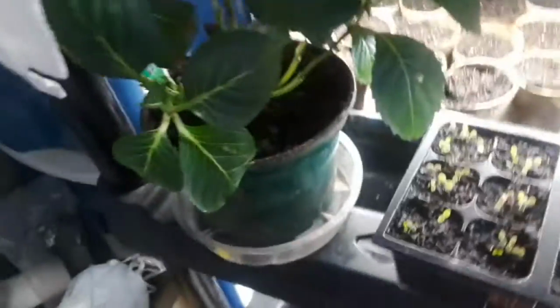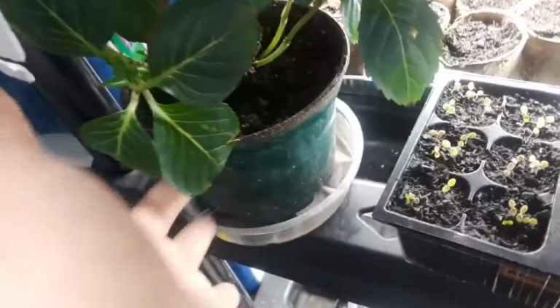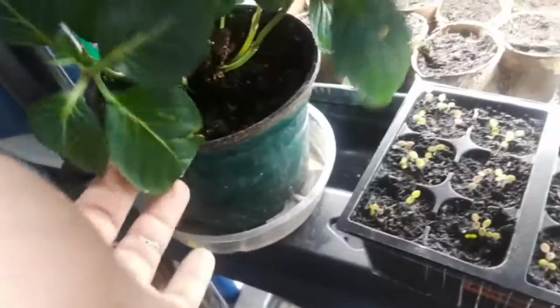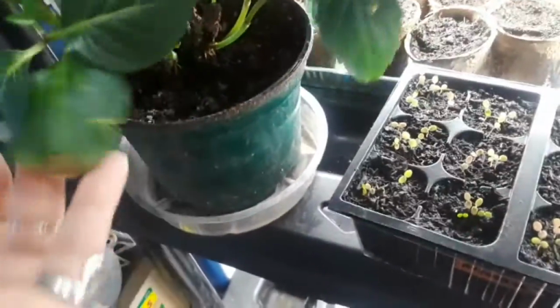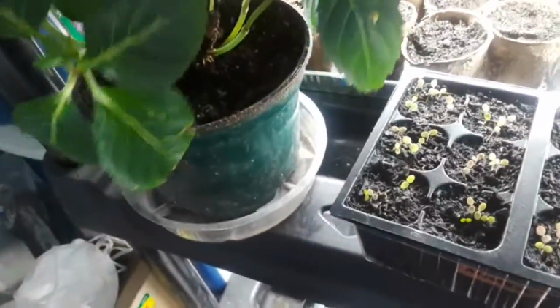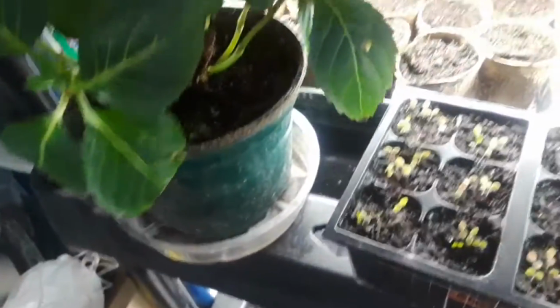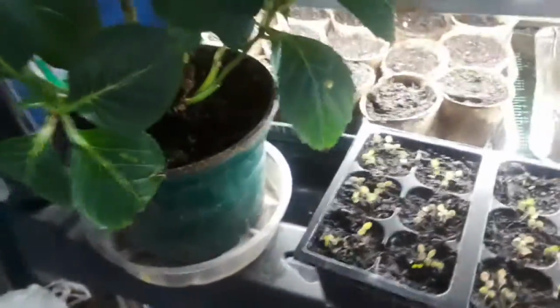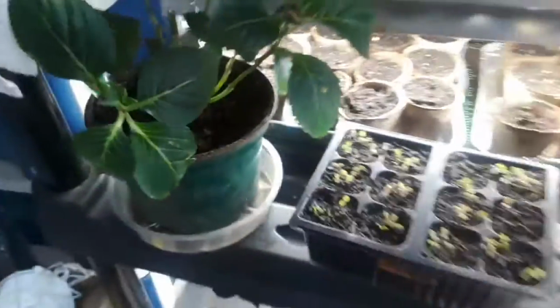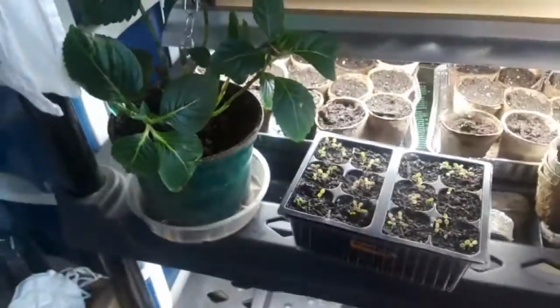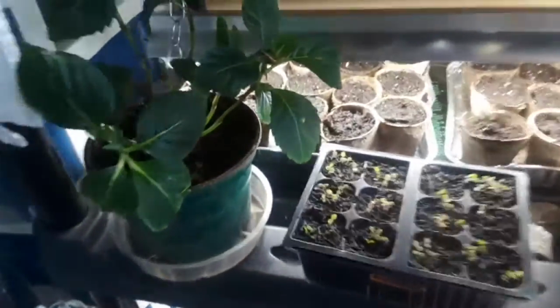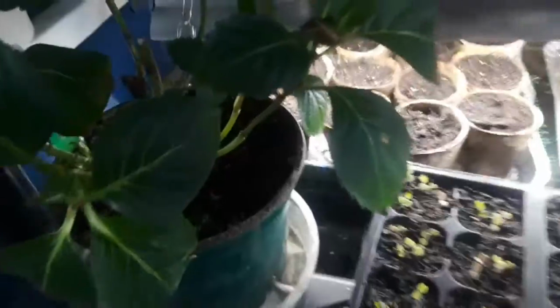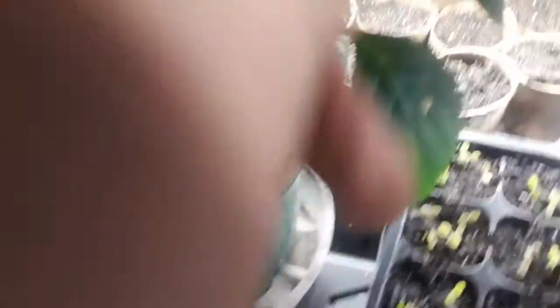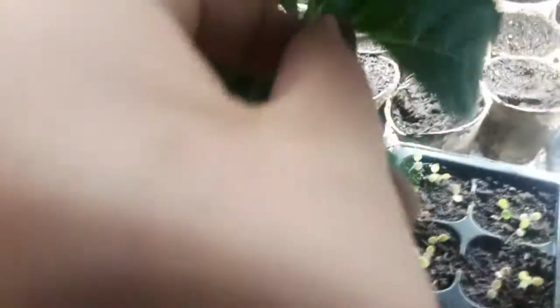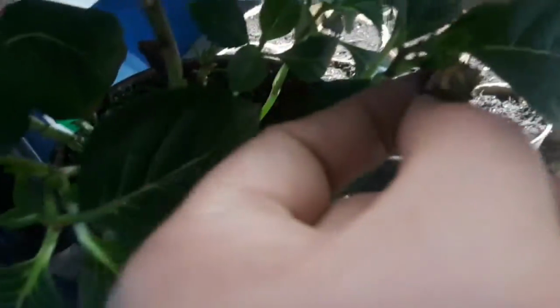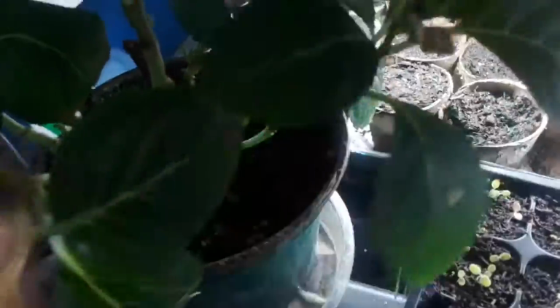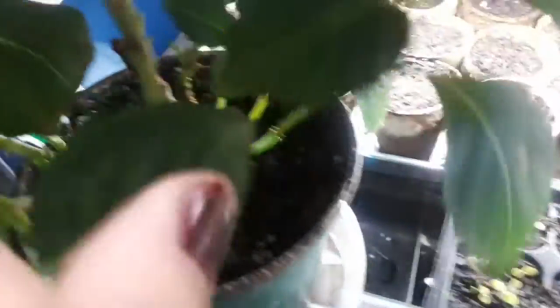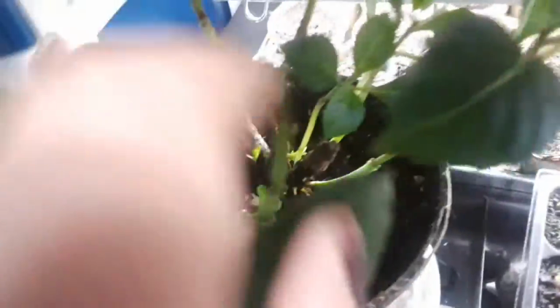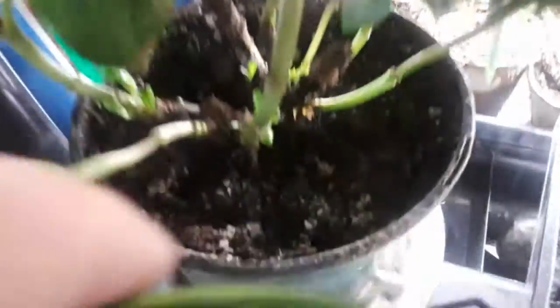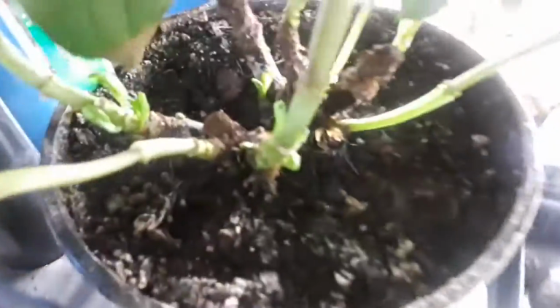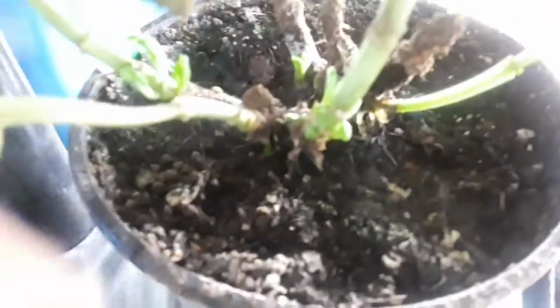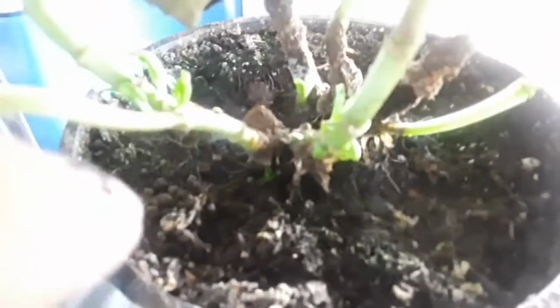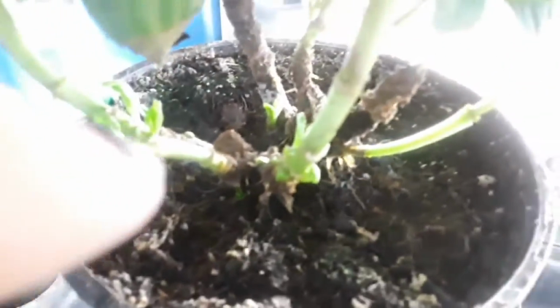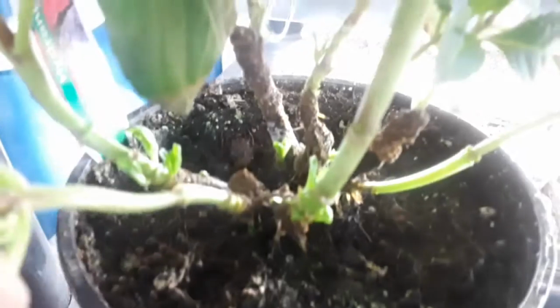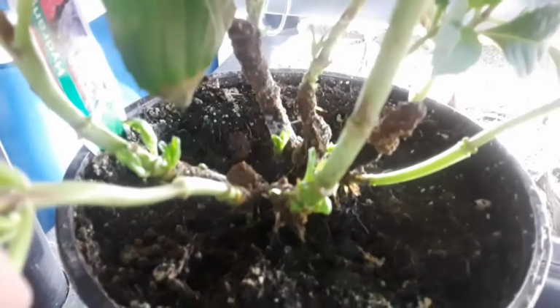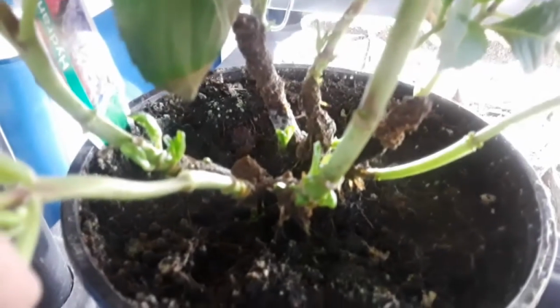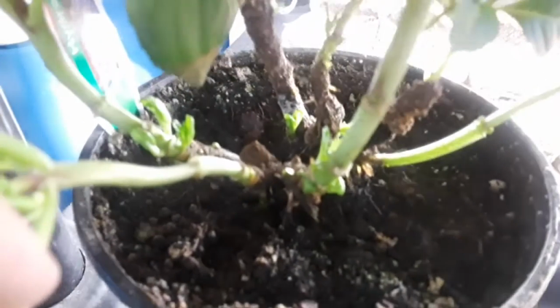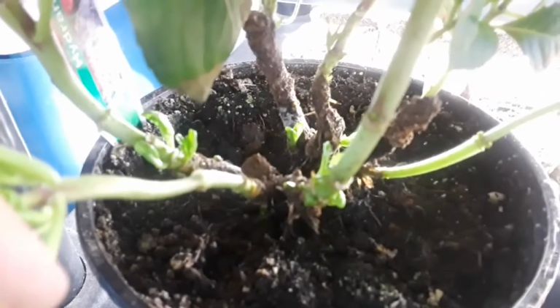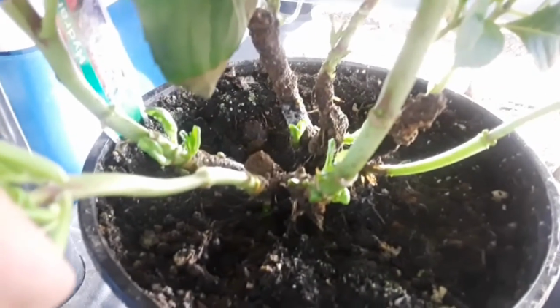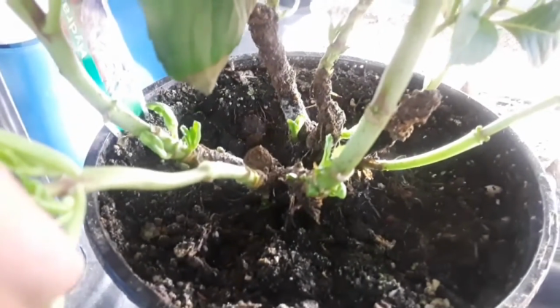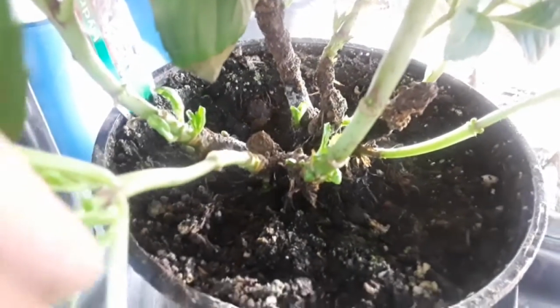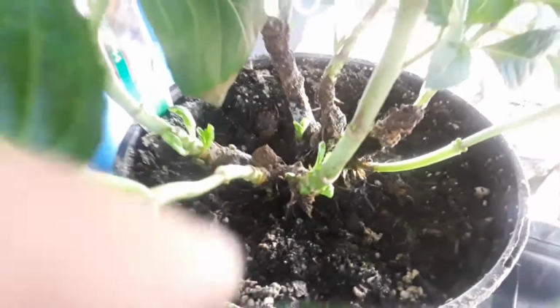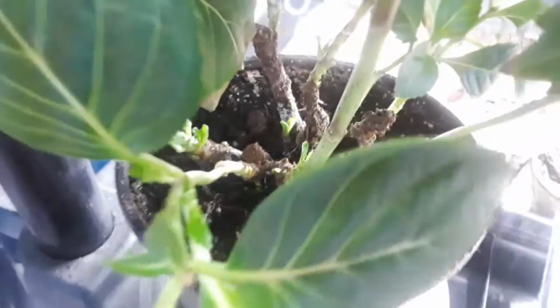This was my Valentine's Day hydrangea — I trimmed her back after she was done flowering, and look at all the new babies coming in! New leaves everywhere on there; she is looking so good.